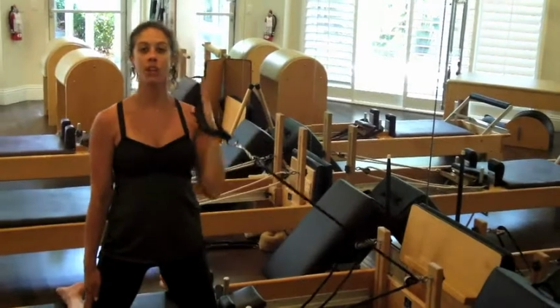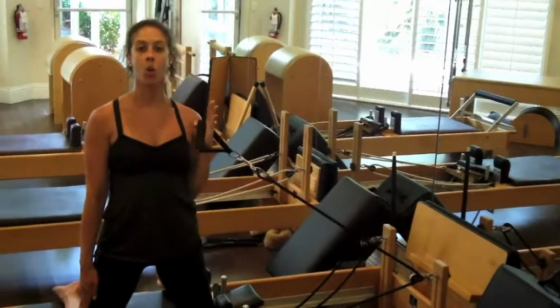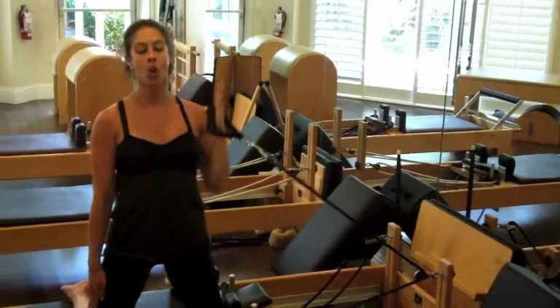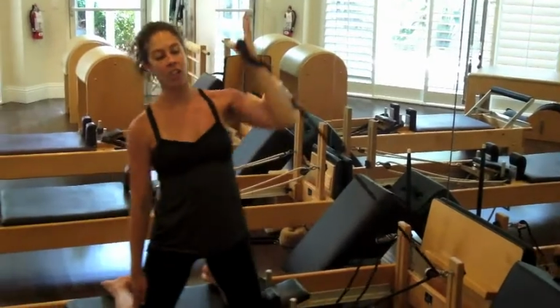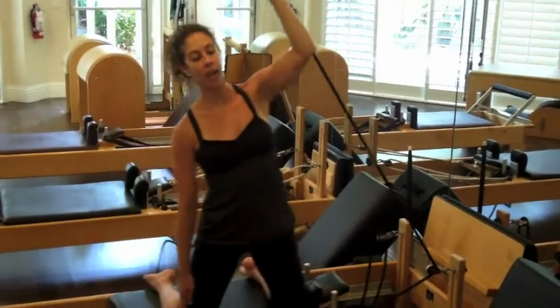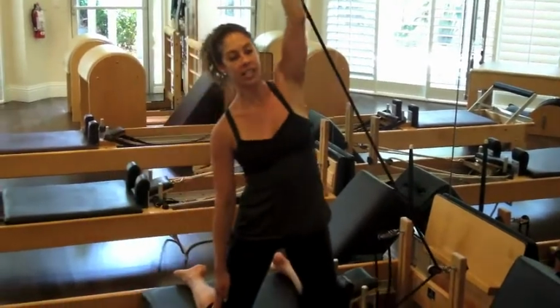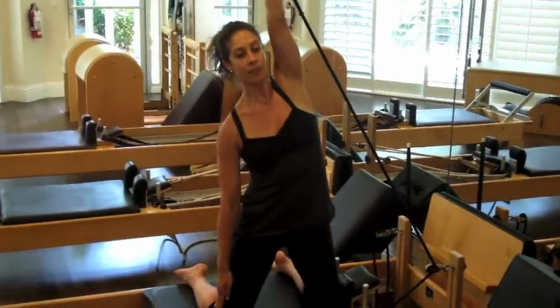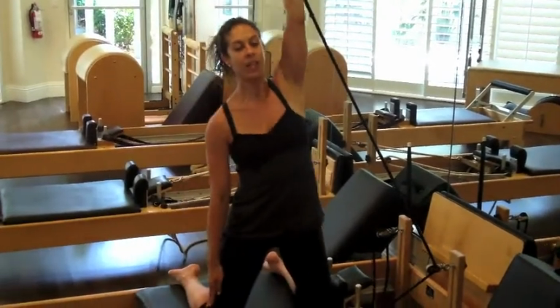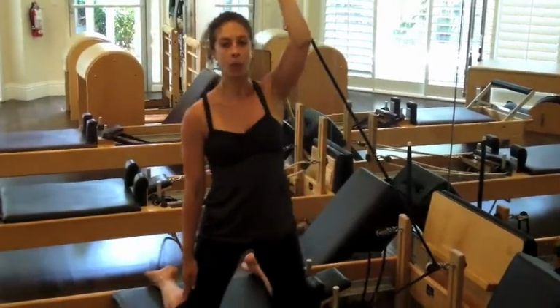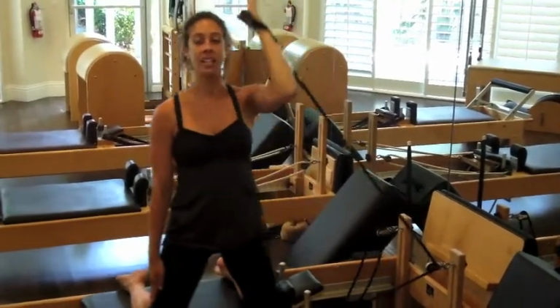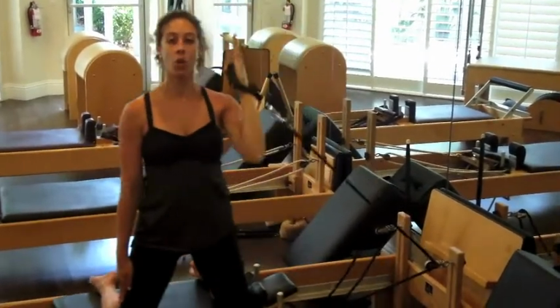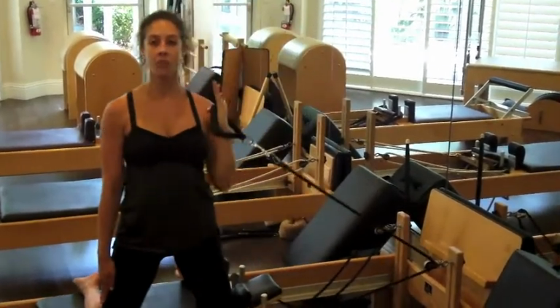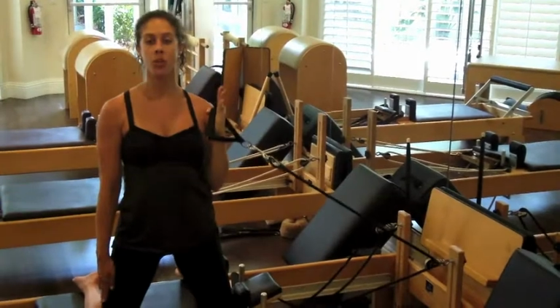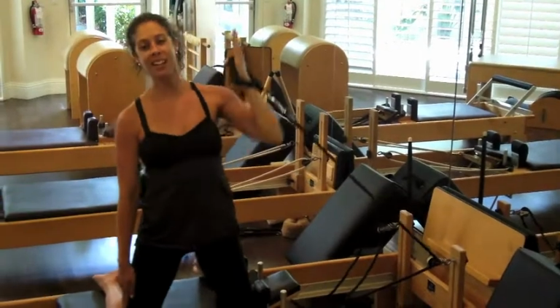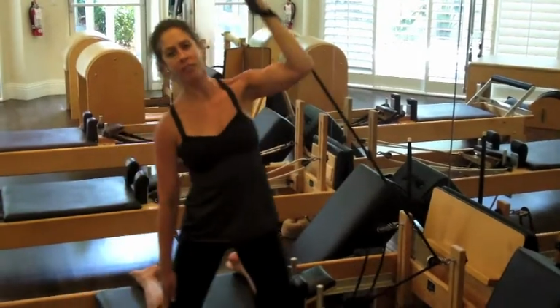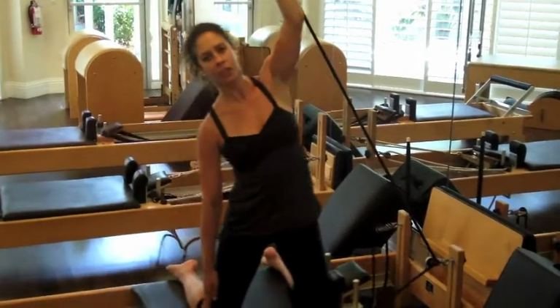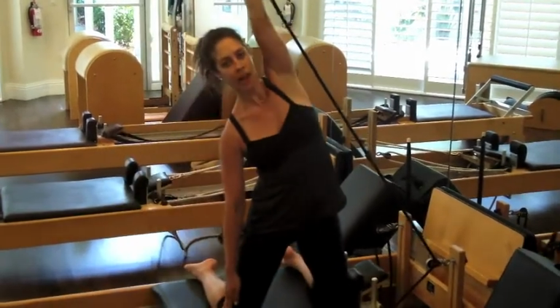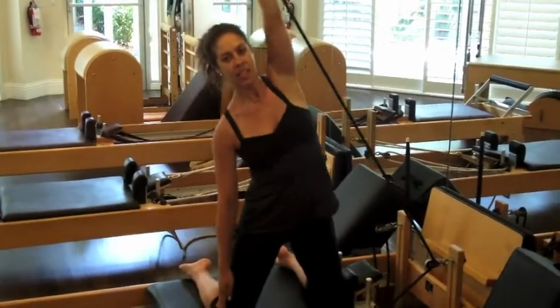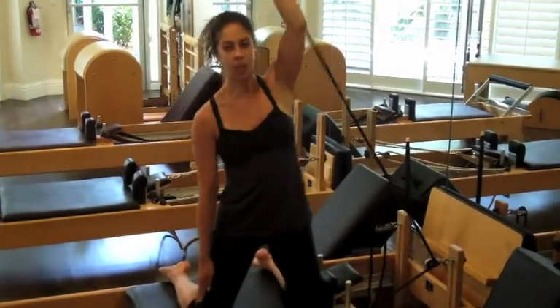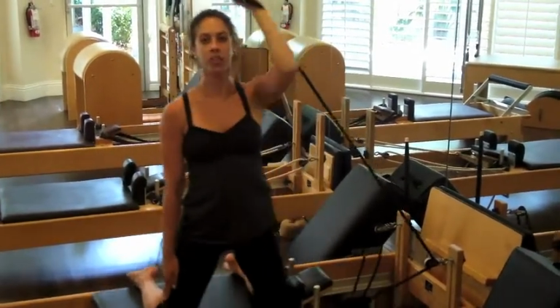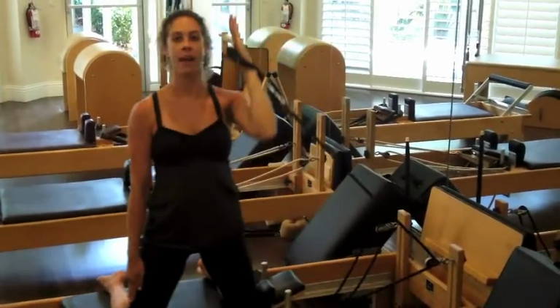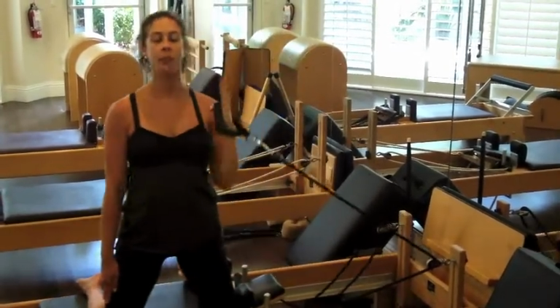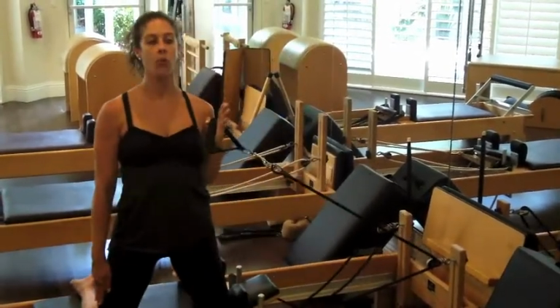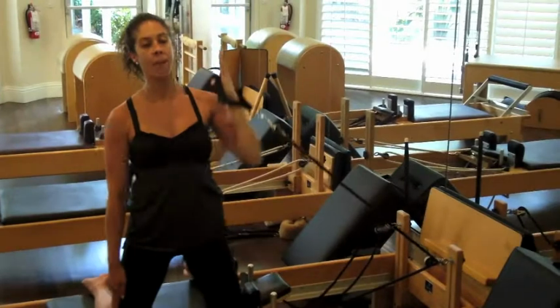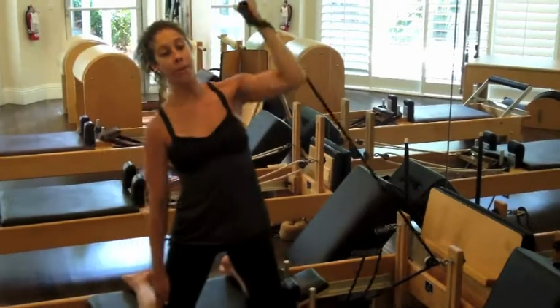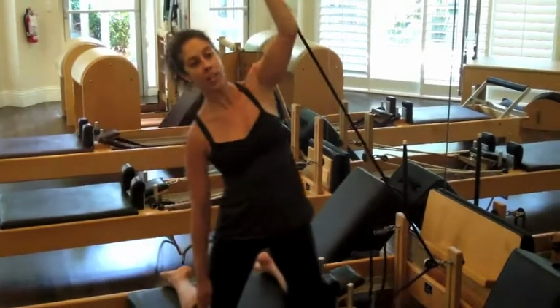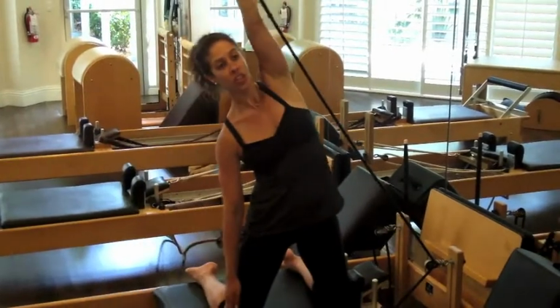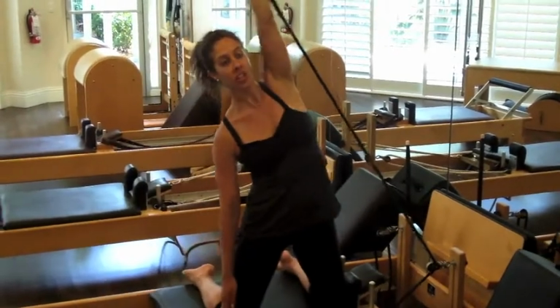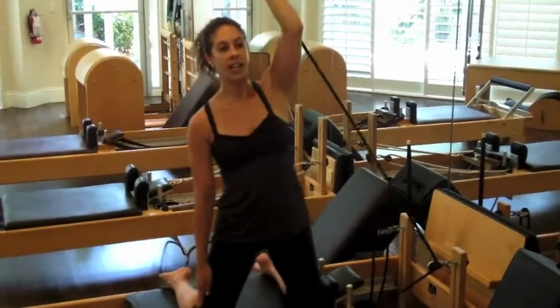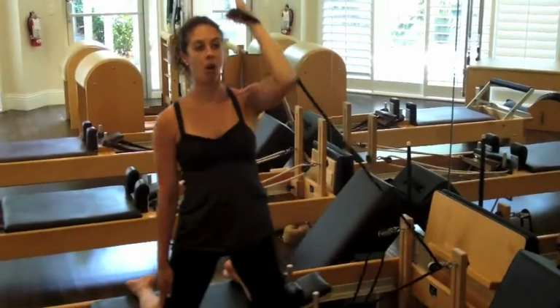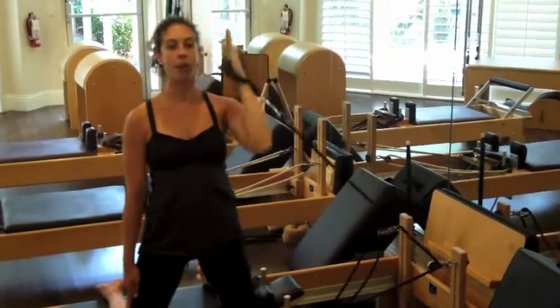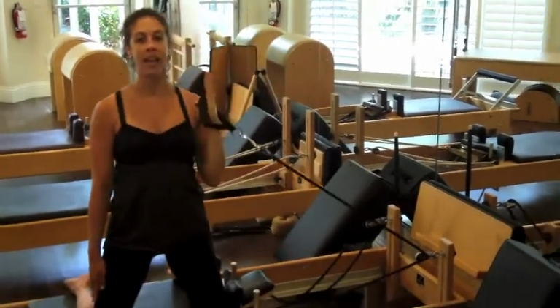Let's try three more. Reach it all the way up to the ceiling and pull back down. It's okay if you want to do a little bit of a lean with the body to help you reach that arm back up. One more time — big reach, and come all the way back down.